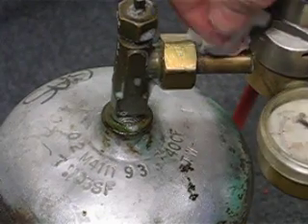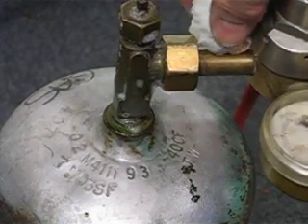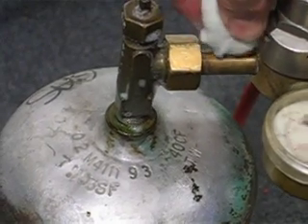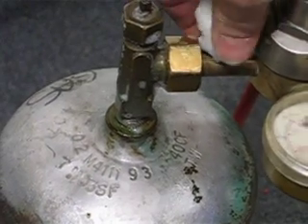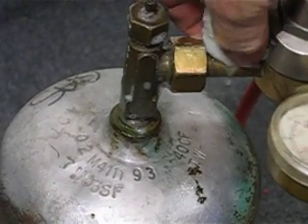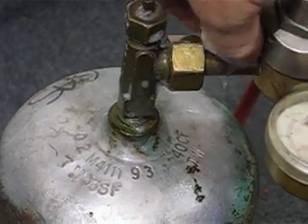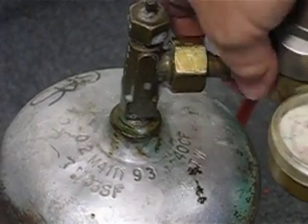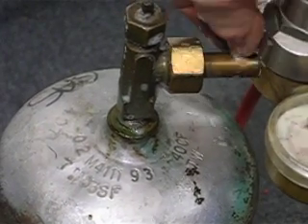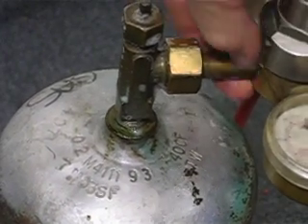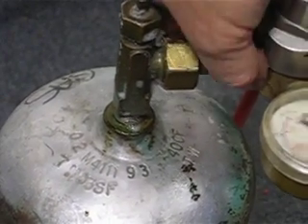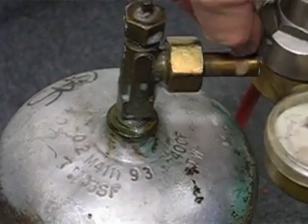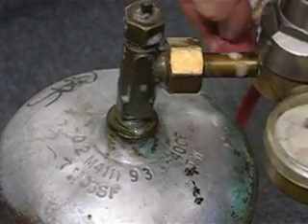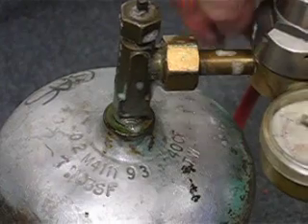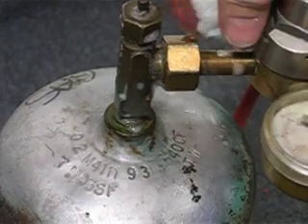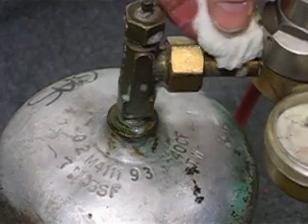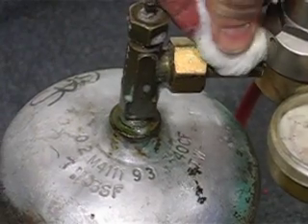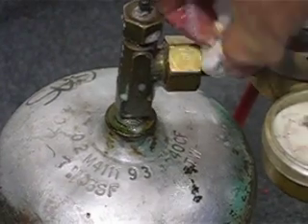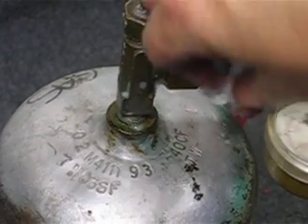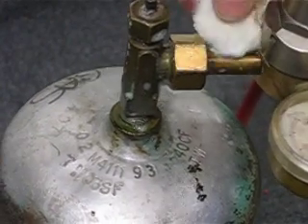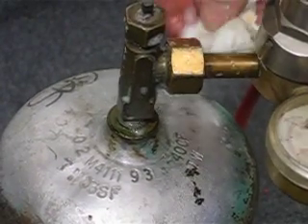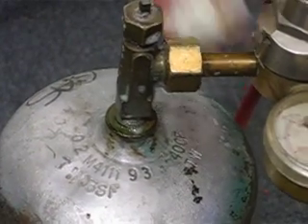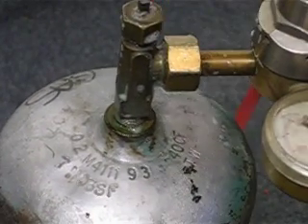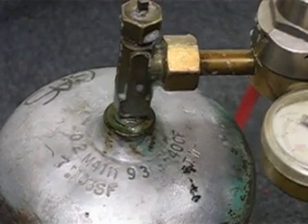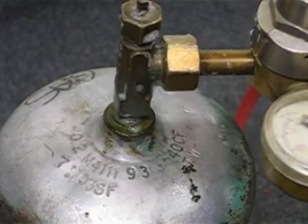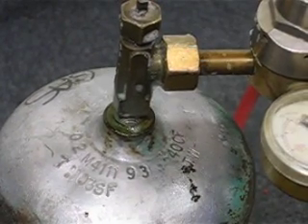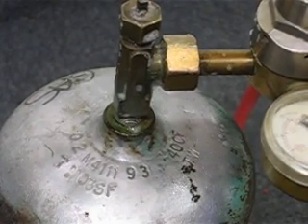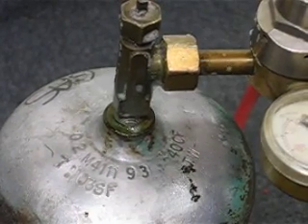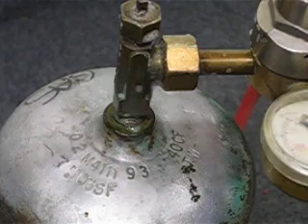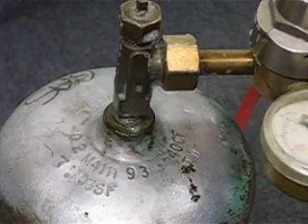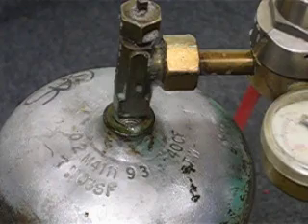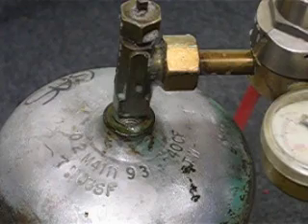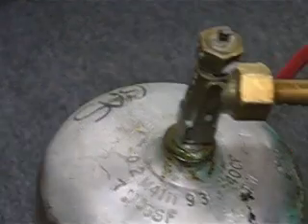Then you want to go ahead and test where your fitting goes into your regulator. See if there's any bubbles there. Don't see any bubbles there. And then the next step.